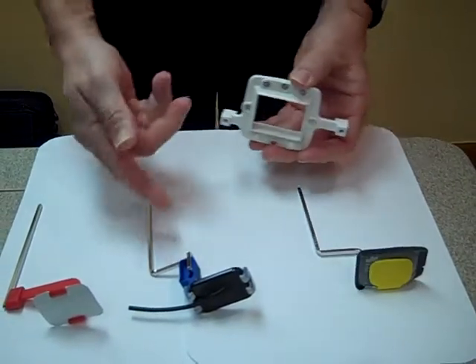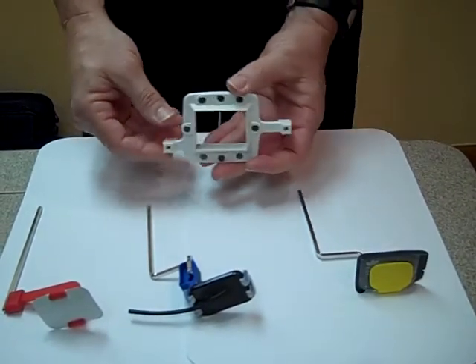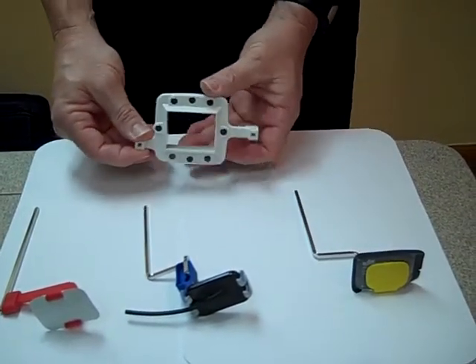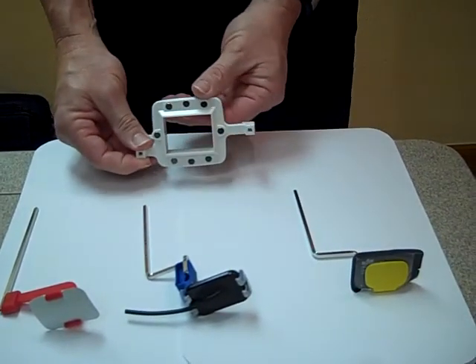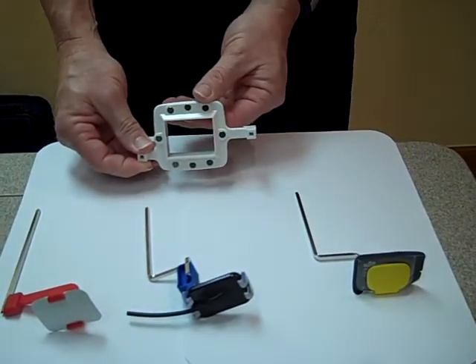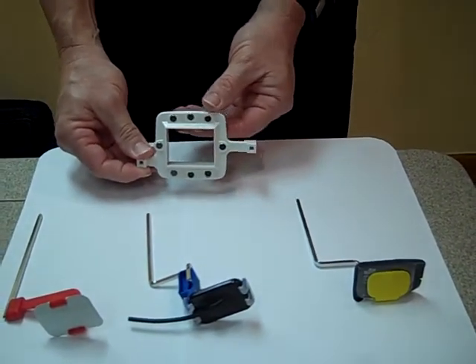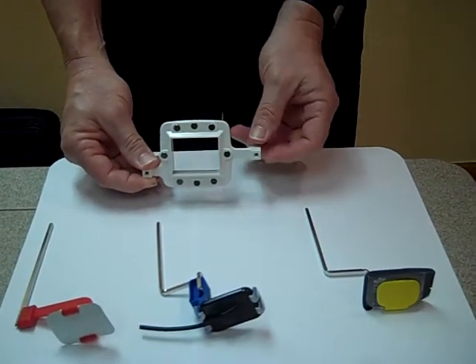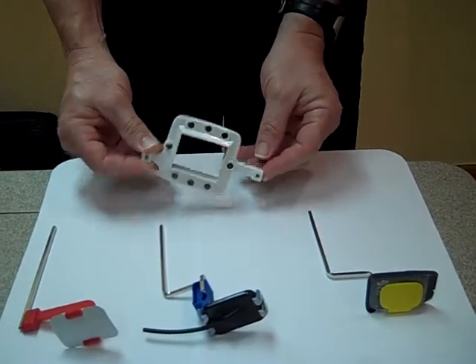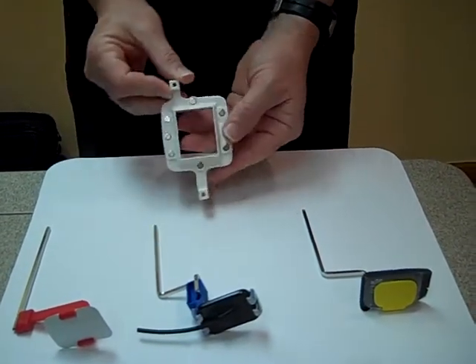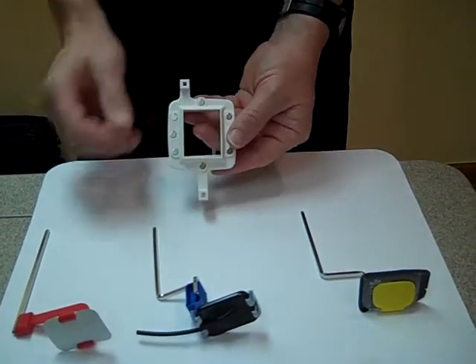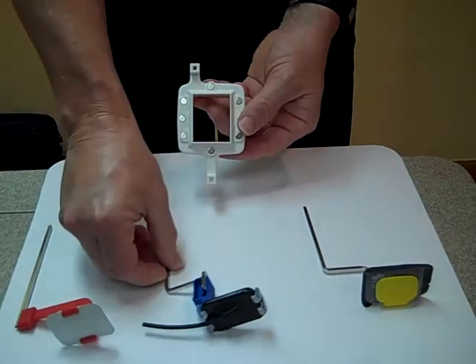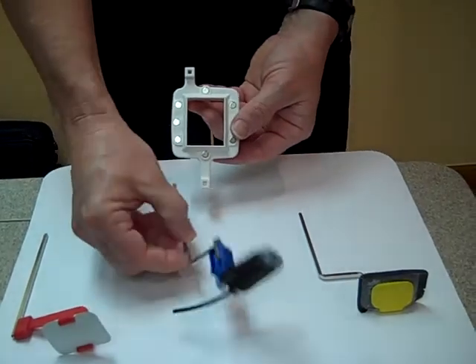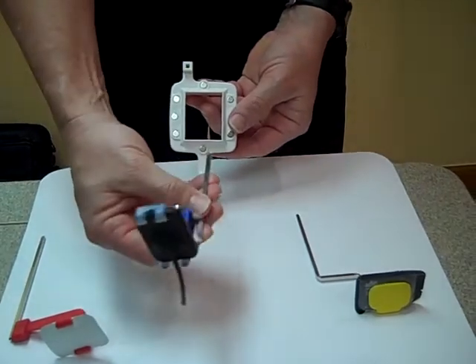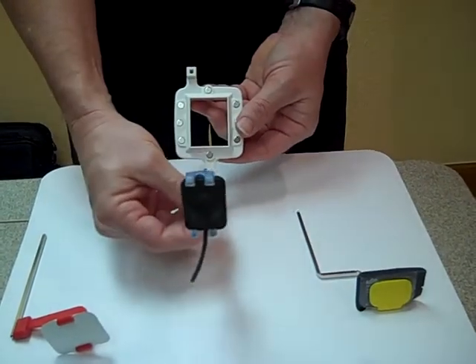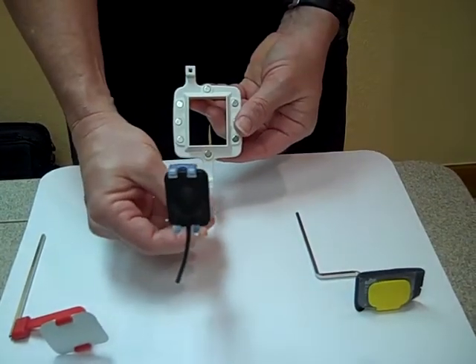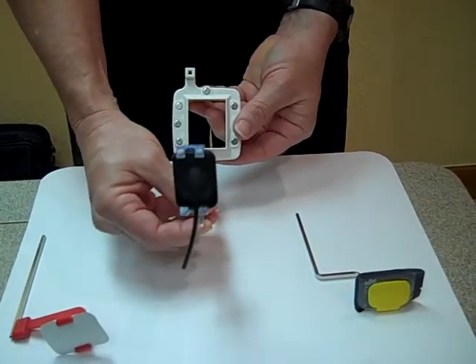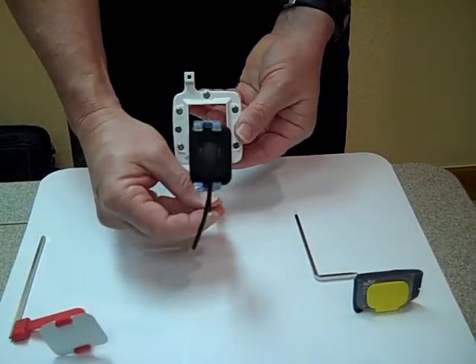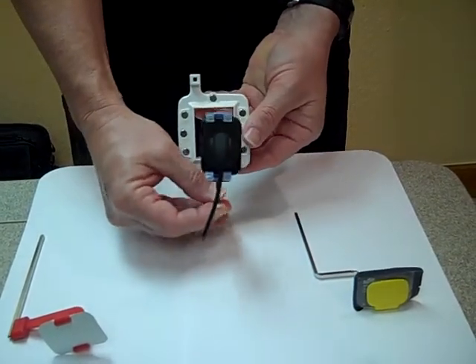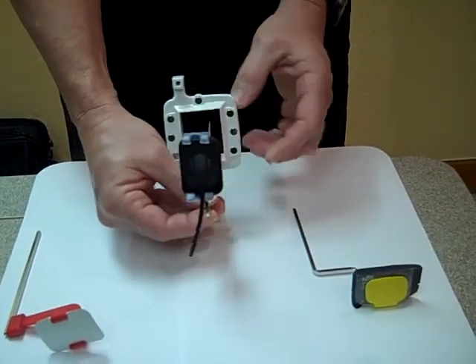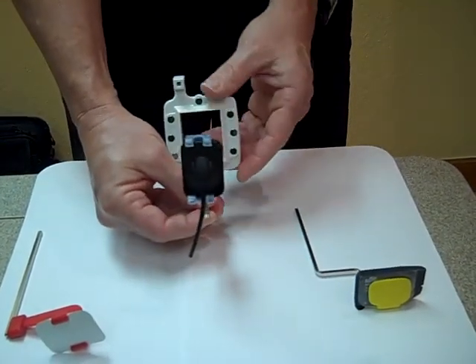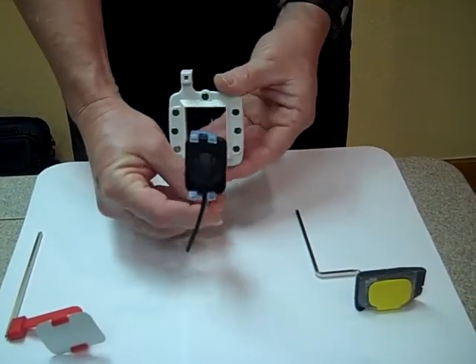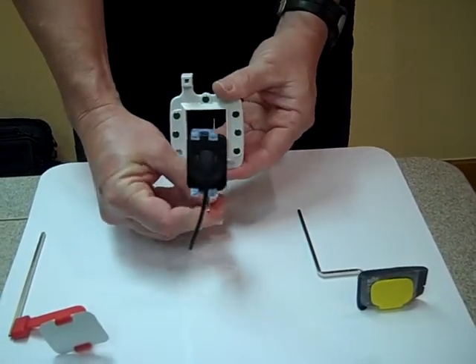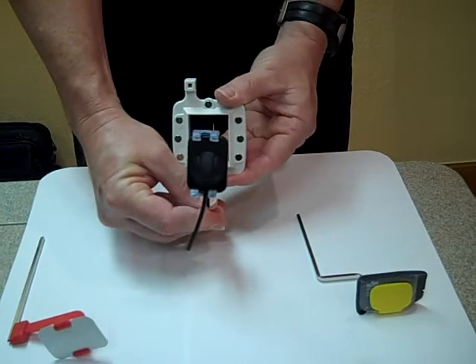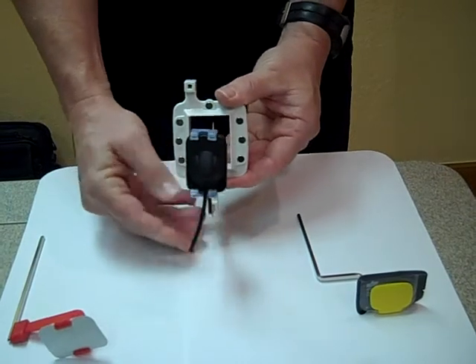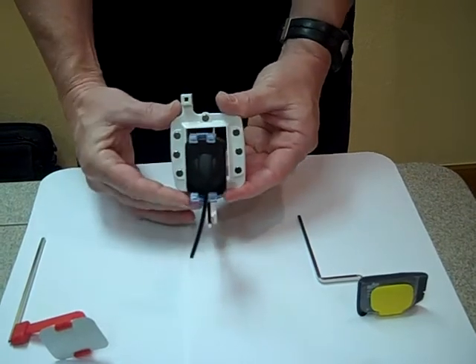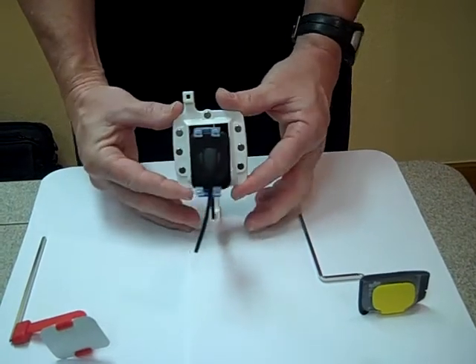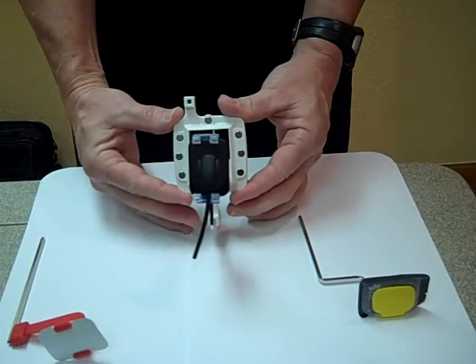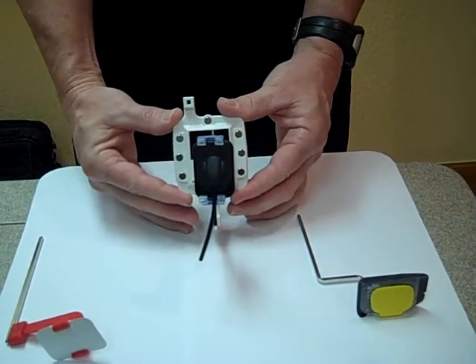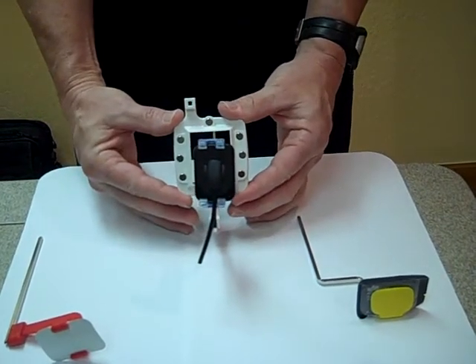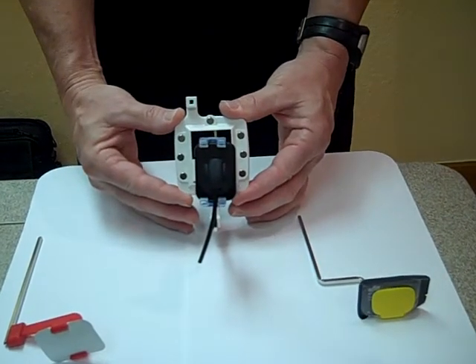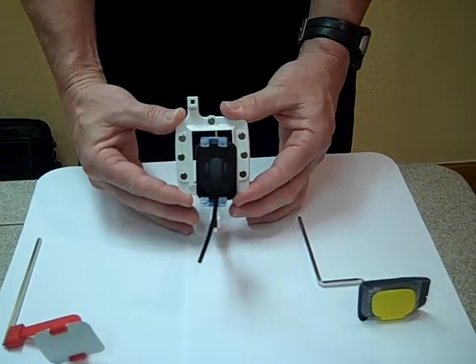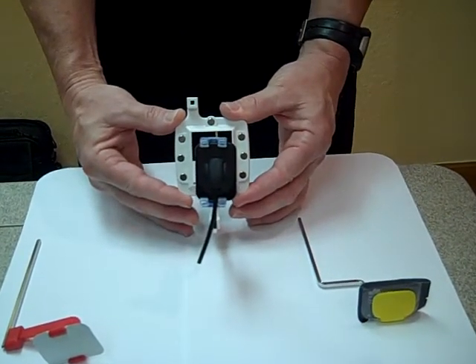If you need to take an anterior PA, you'll simply slide your bar into the longer arm and you will have perfect alignment with that receptor as well.